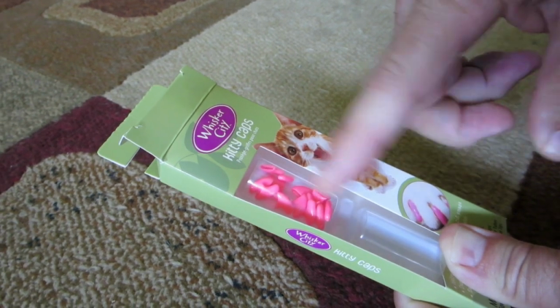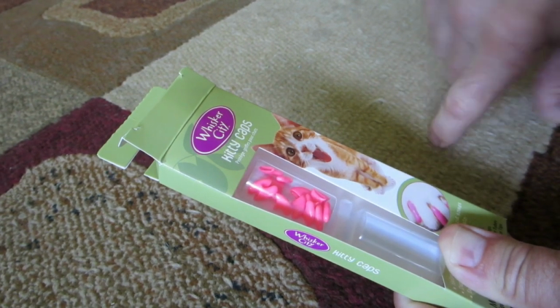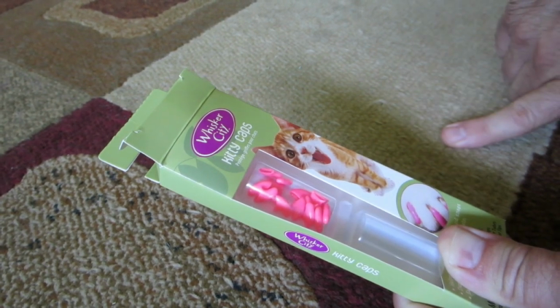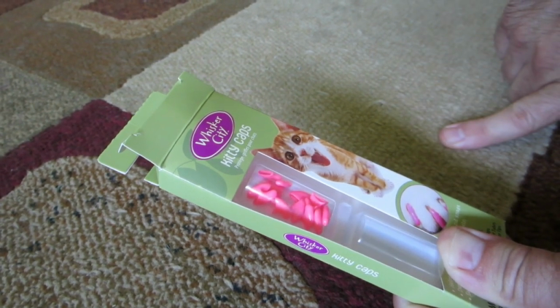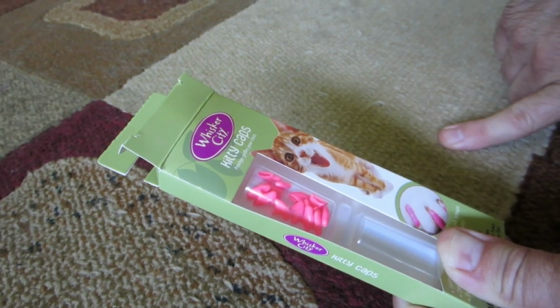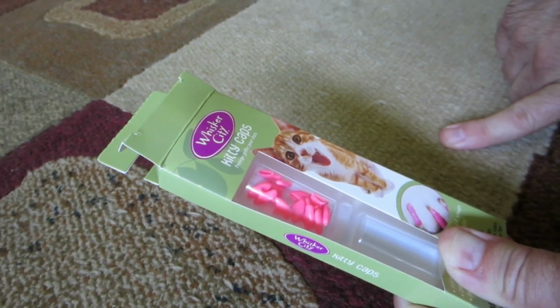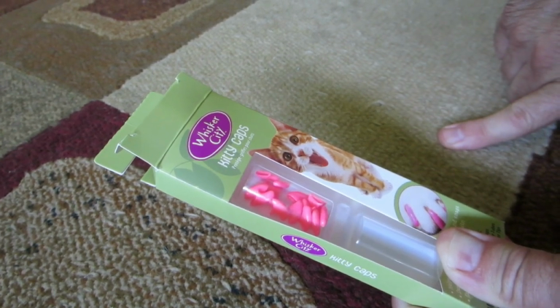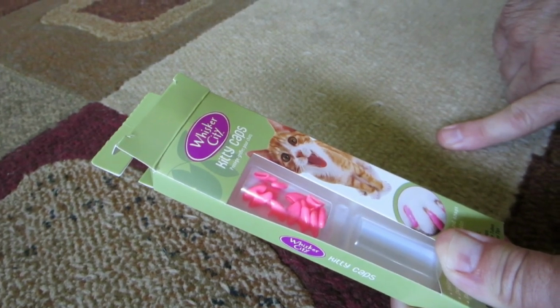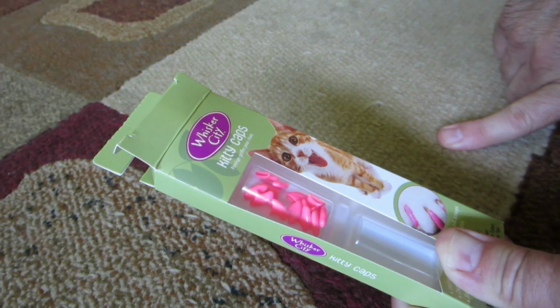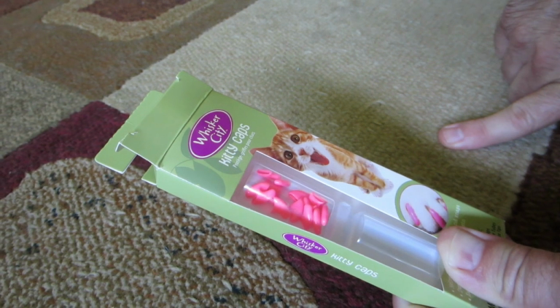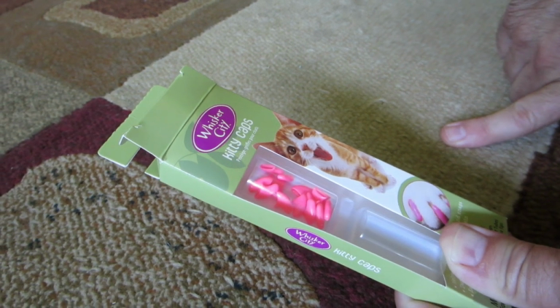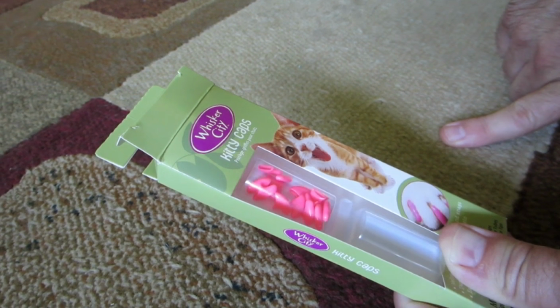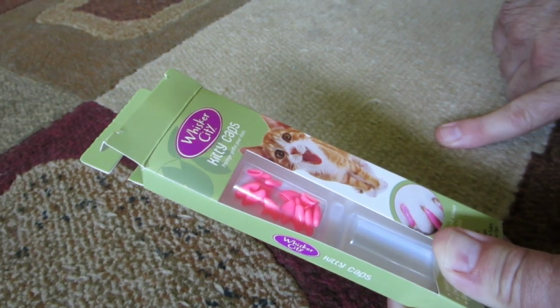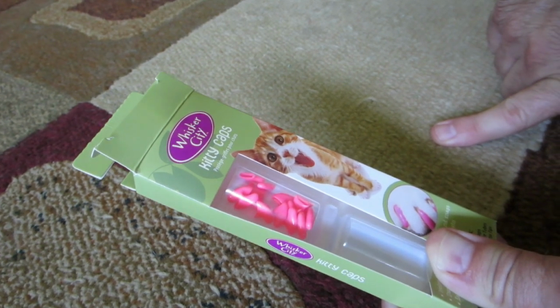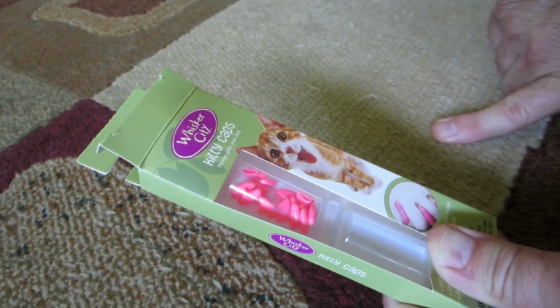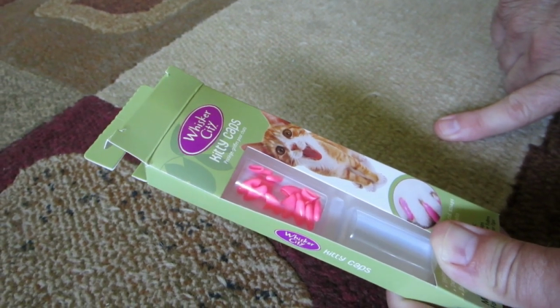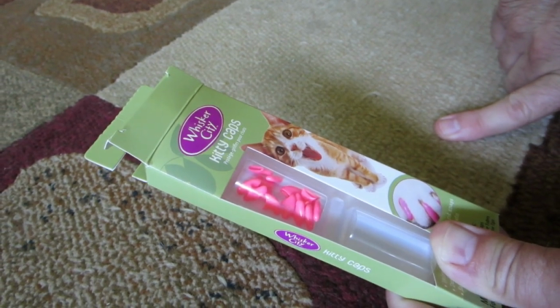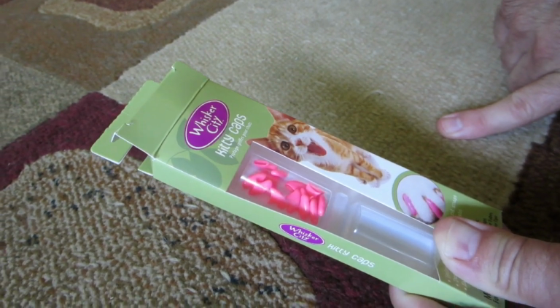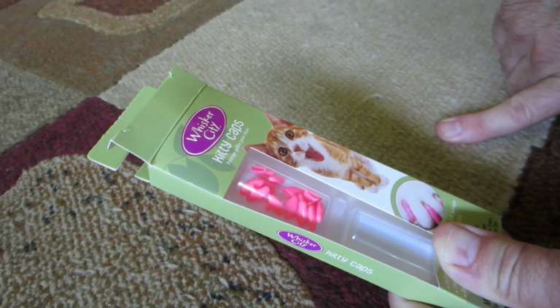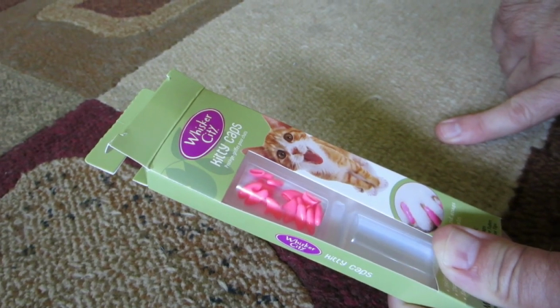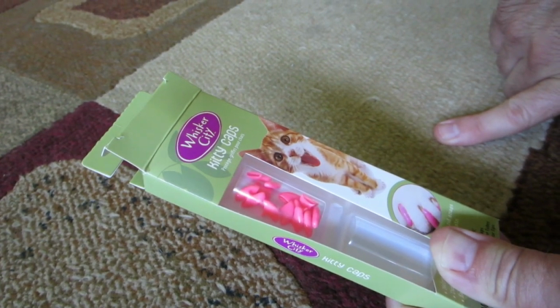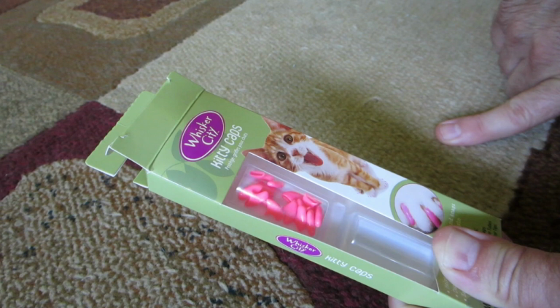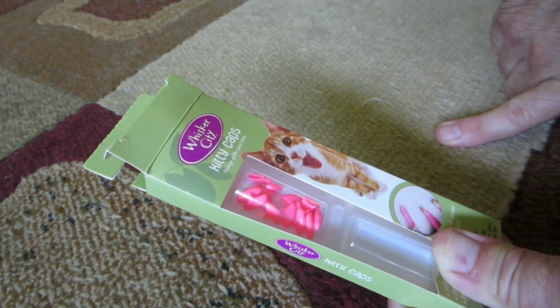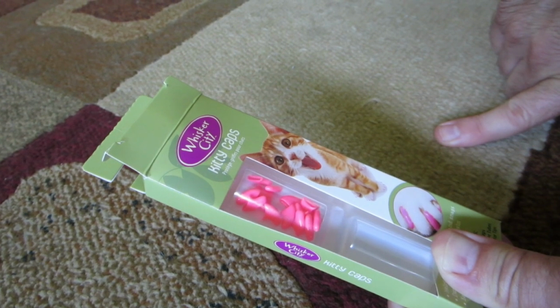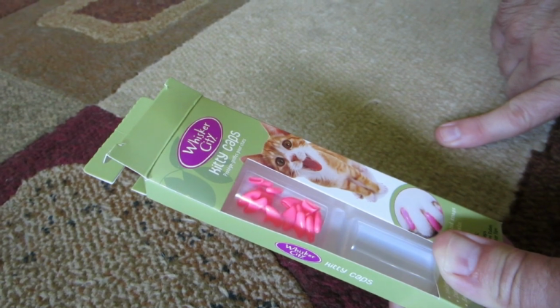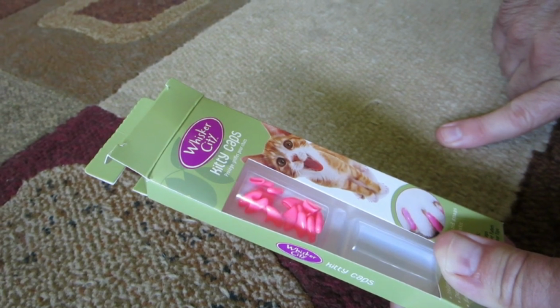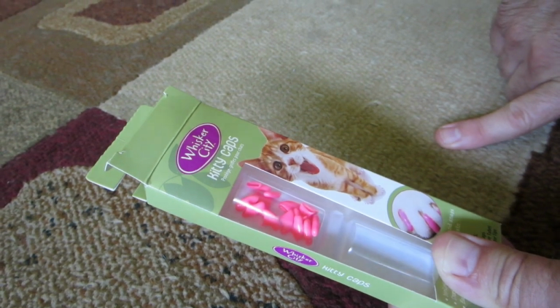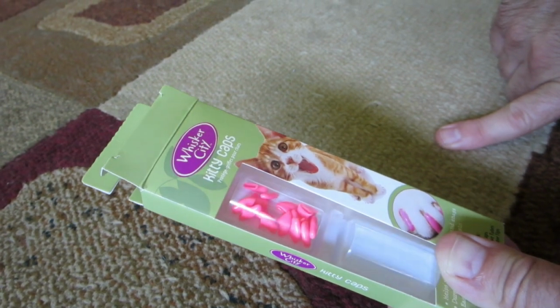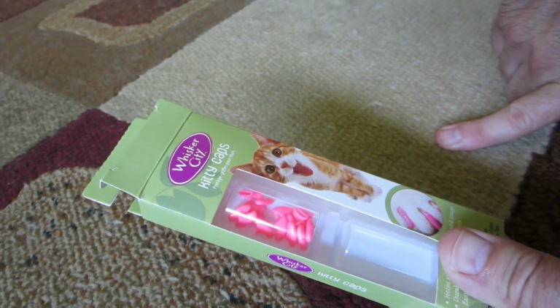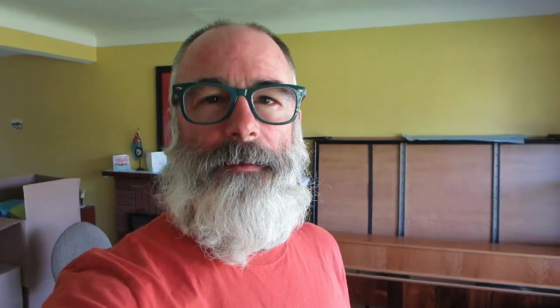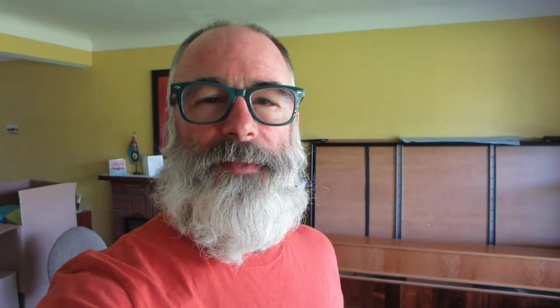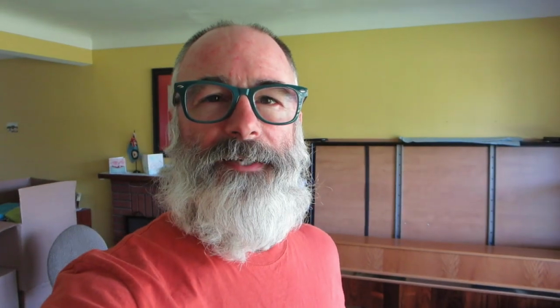We don't do the back claws because he escapes outside and he needs his defense — he has no defense without them.